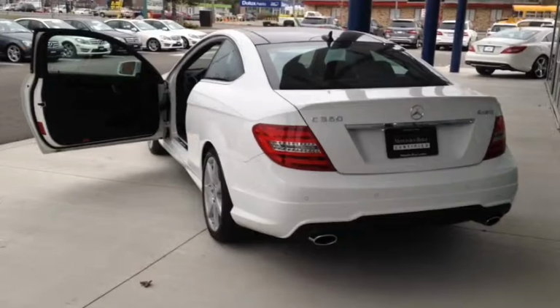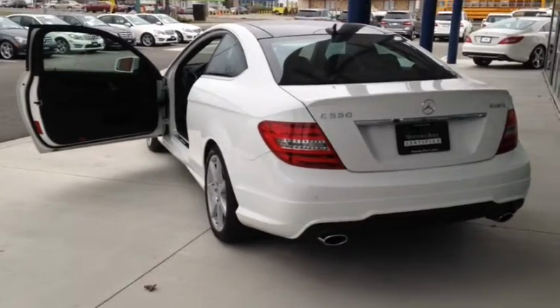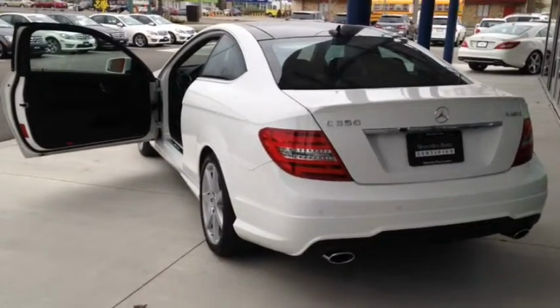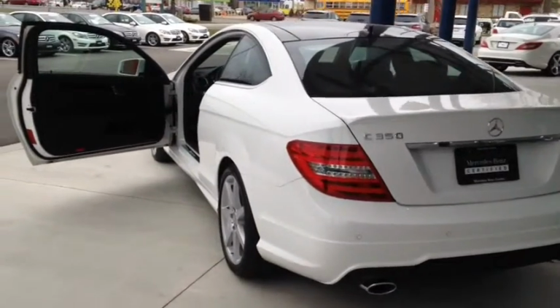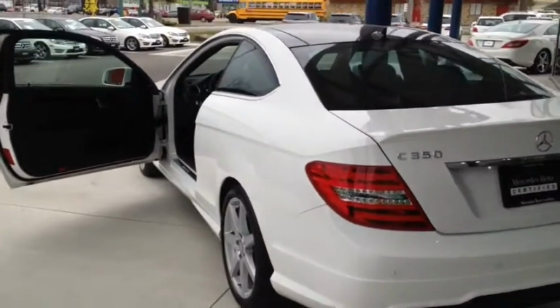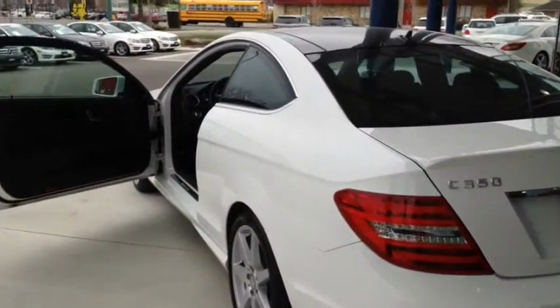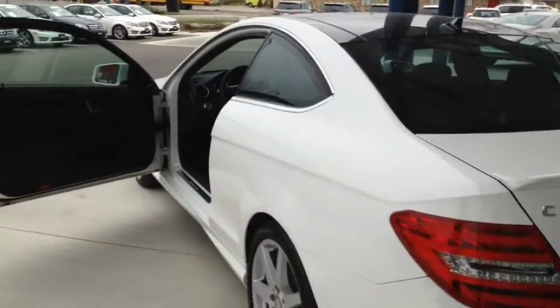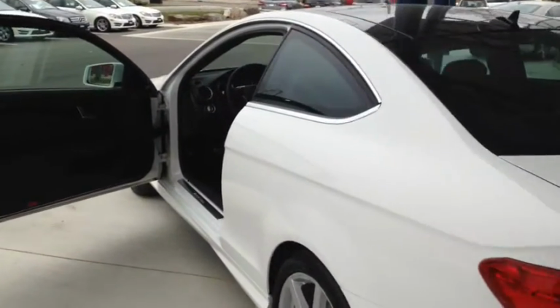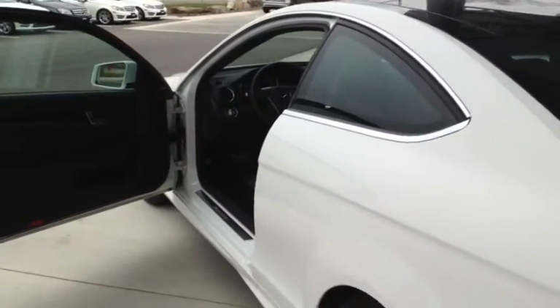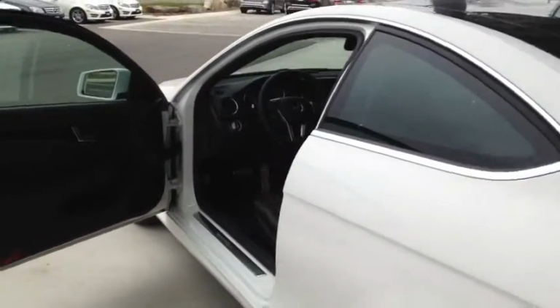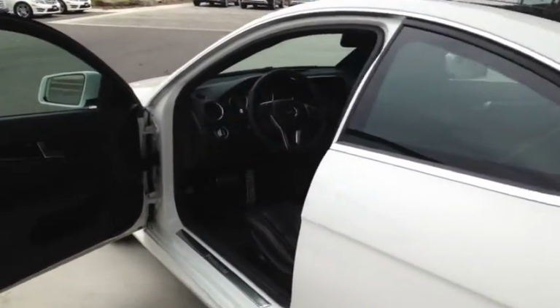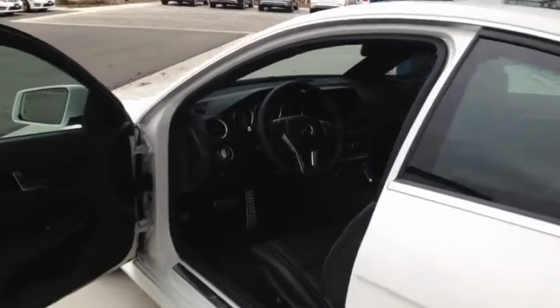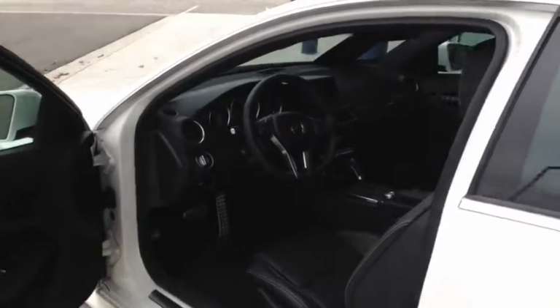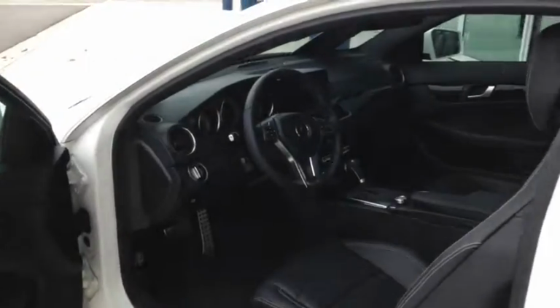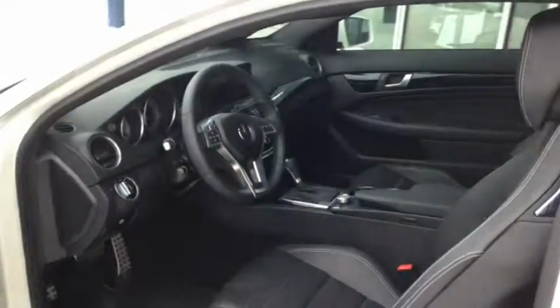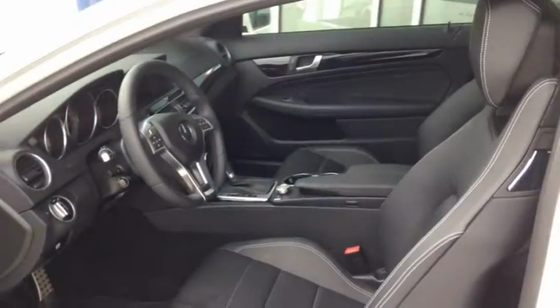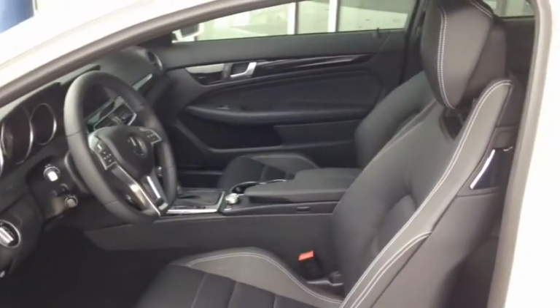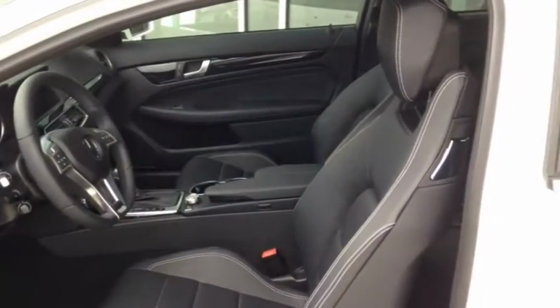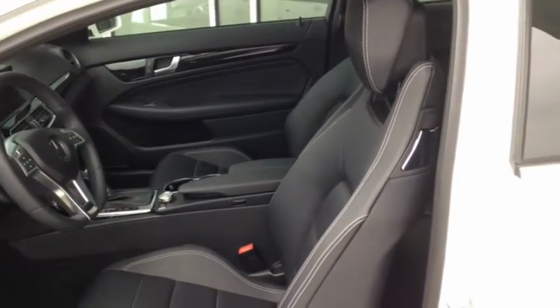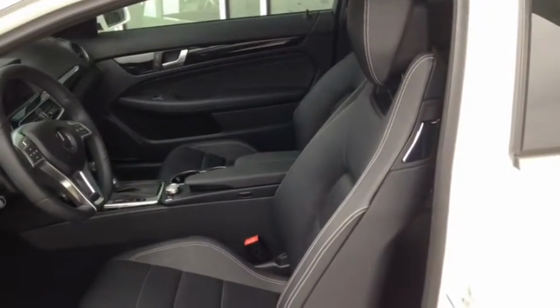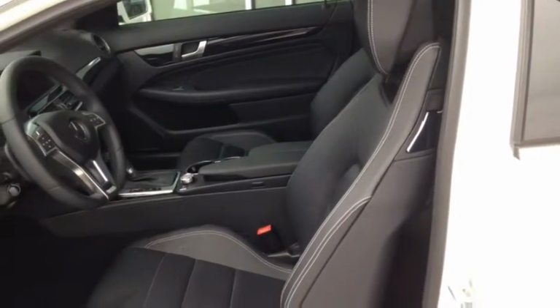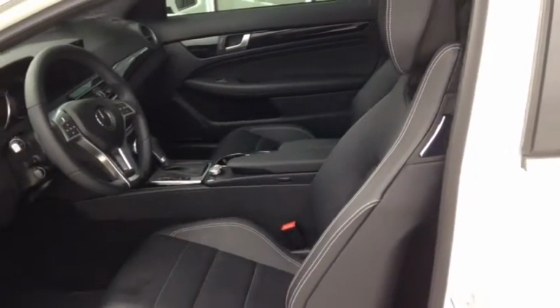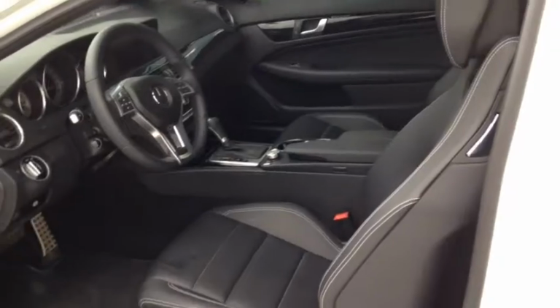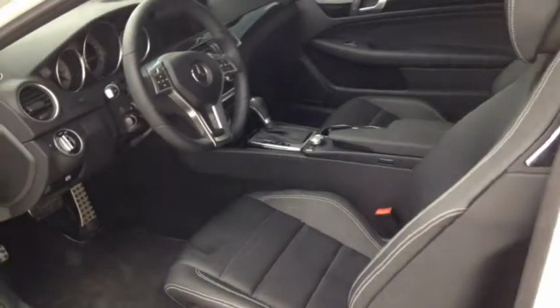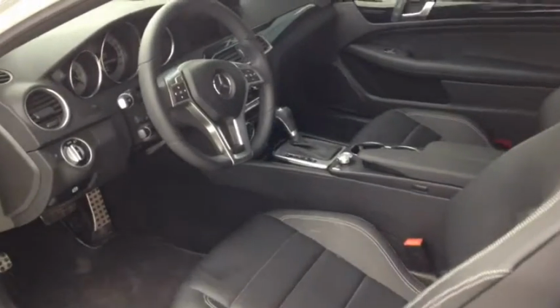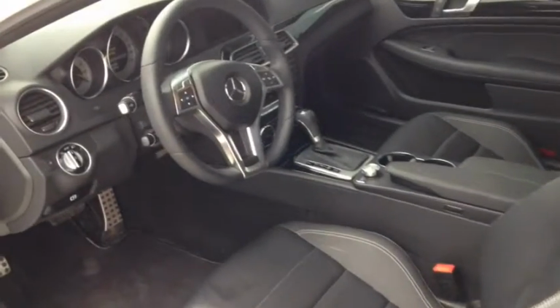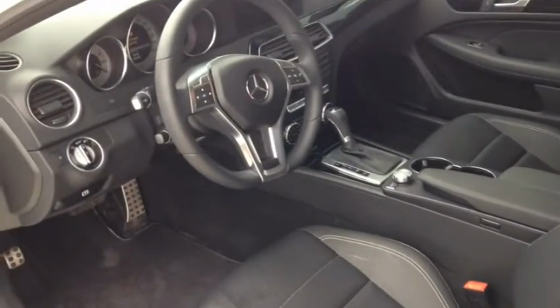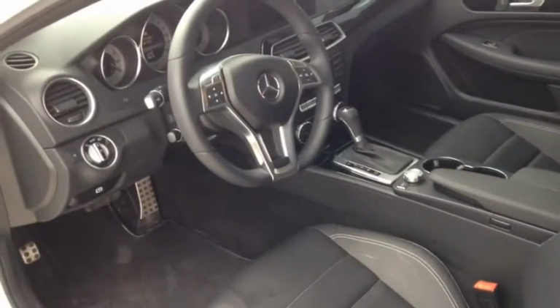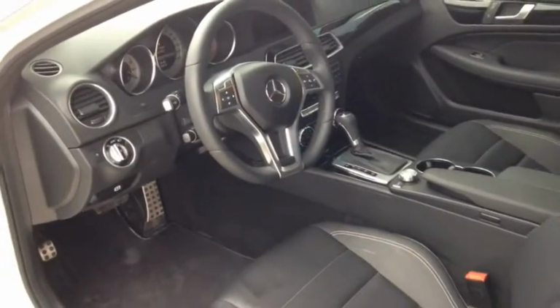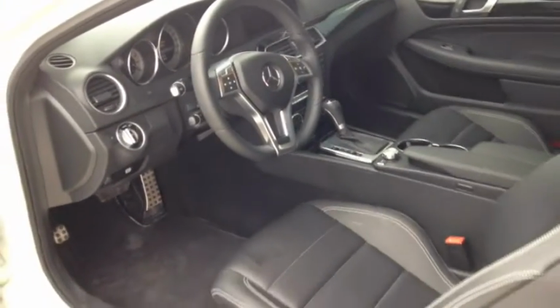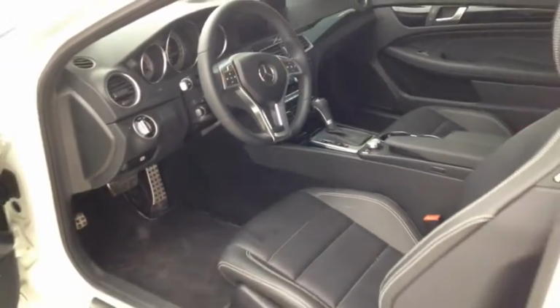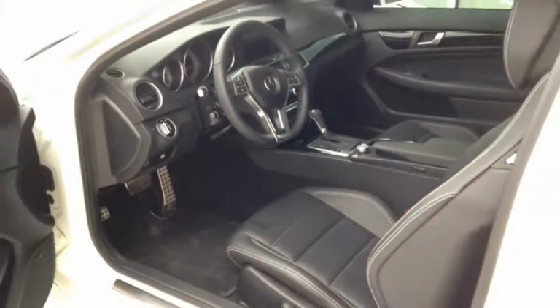This vehicle comes with a clean carproof report with no accidents. It's nicely equipped and comes with the premium package. It includes black leather interior with front bucket seats and also includes an 8-way power driver seat.